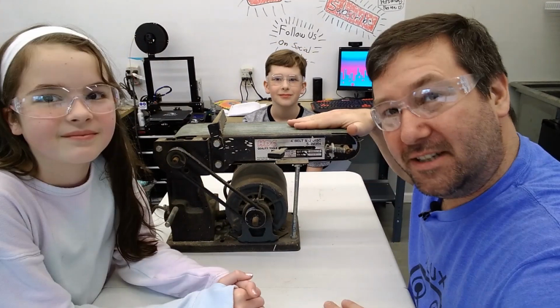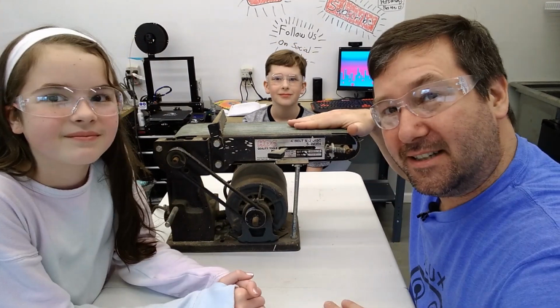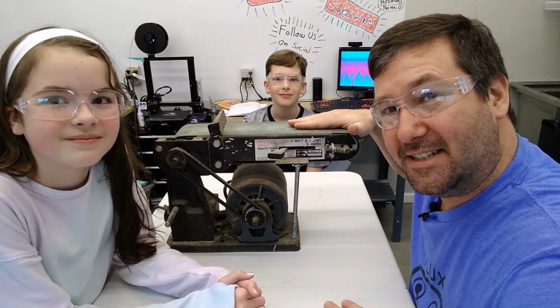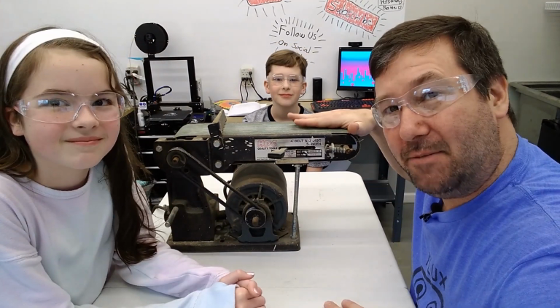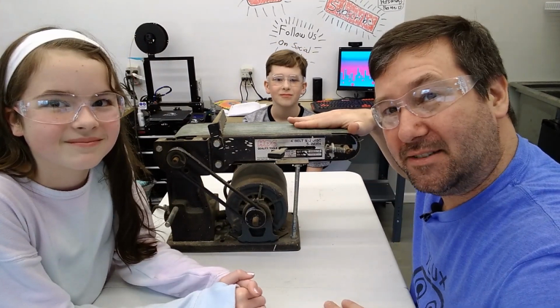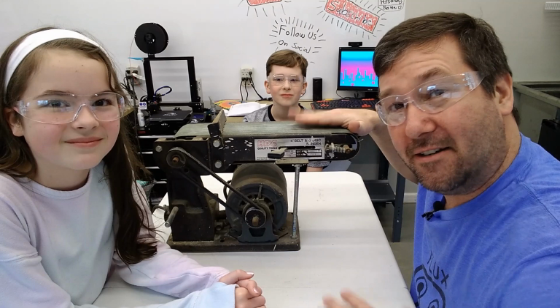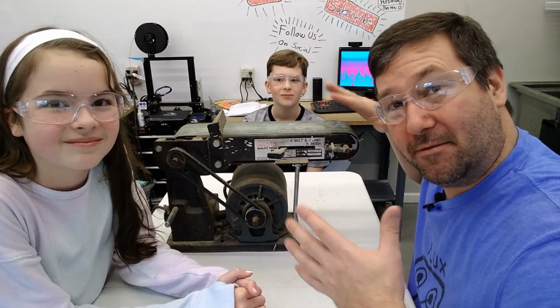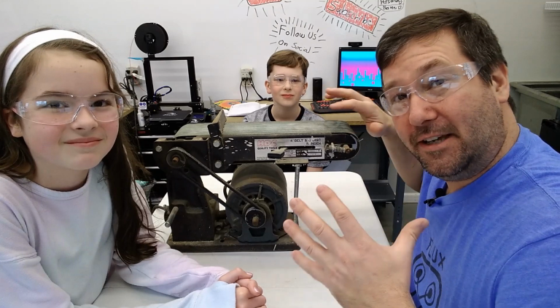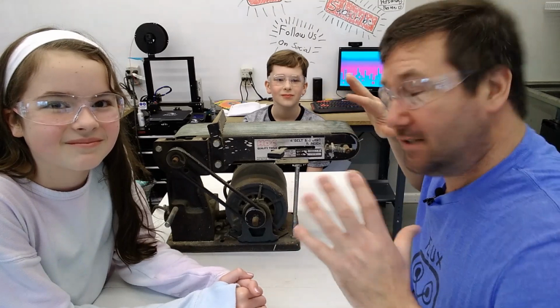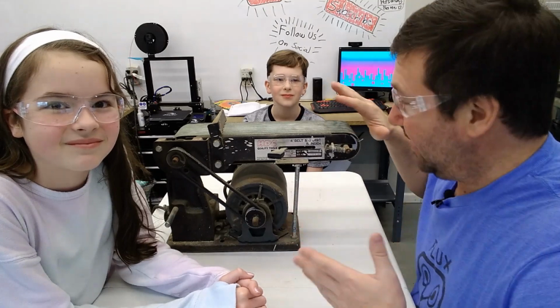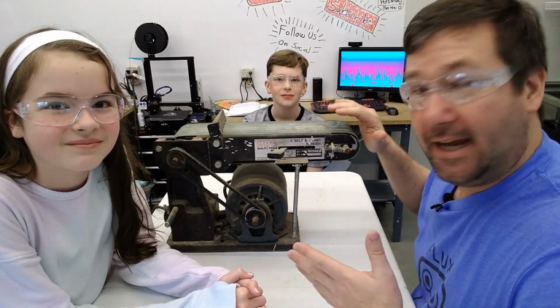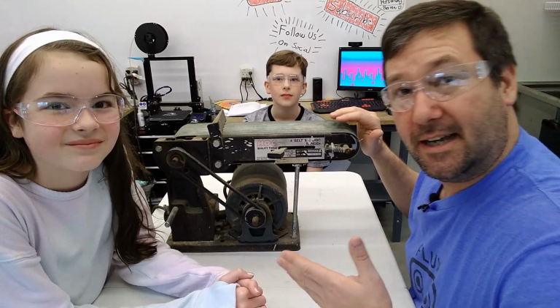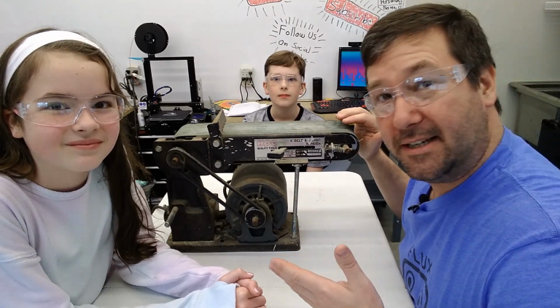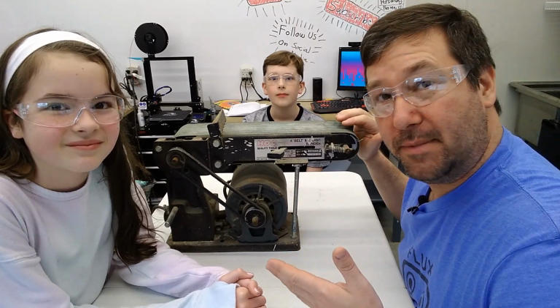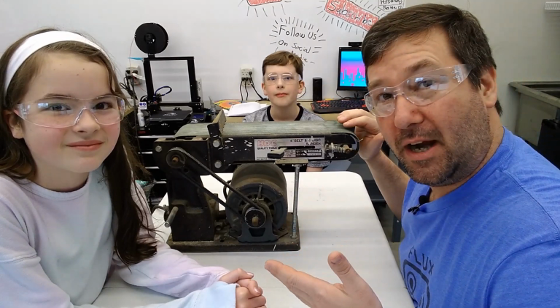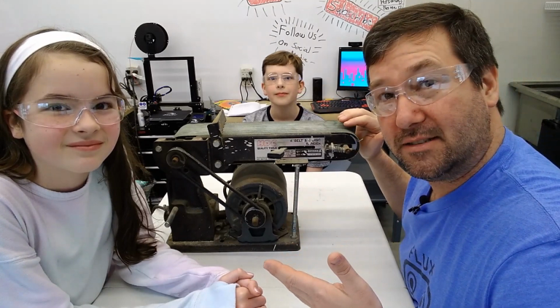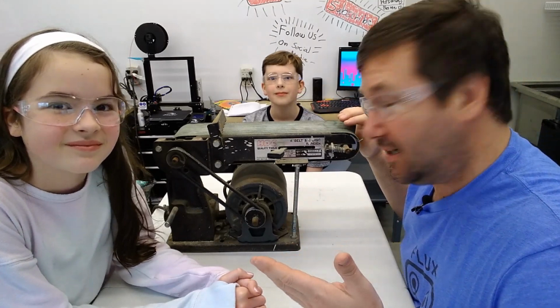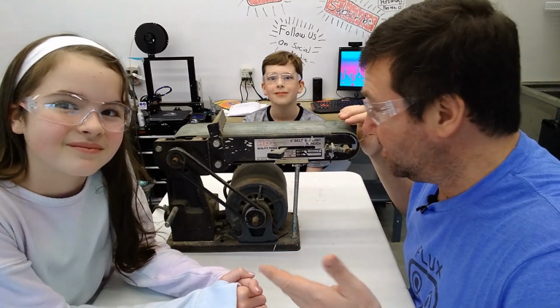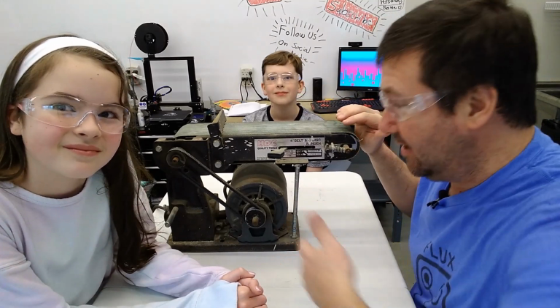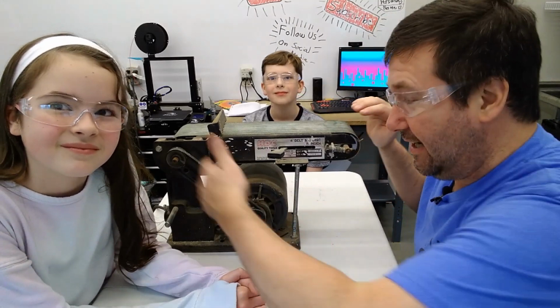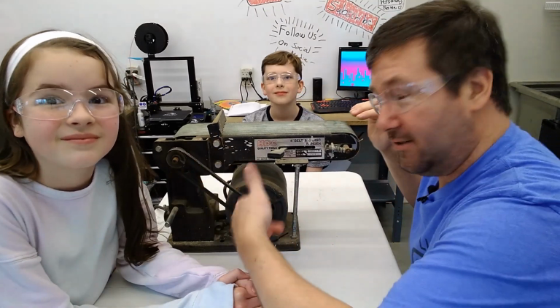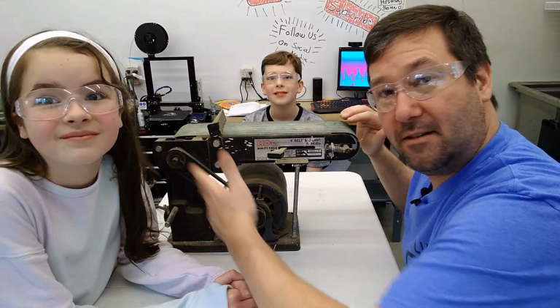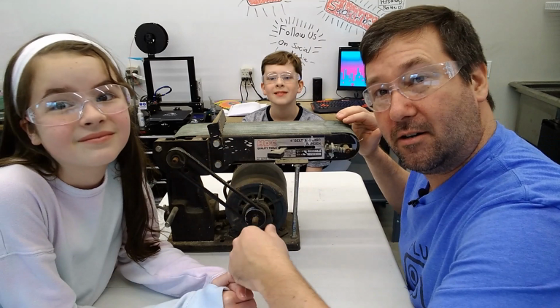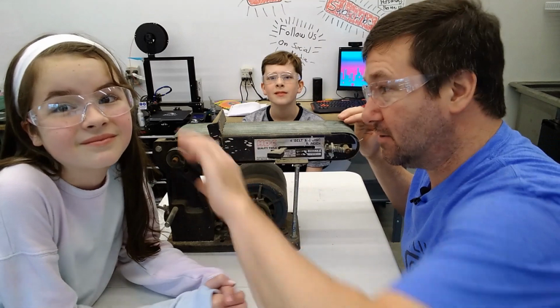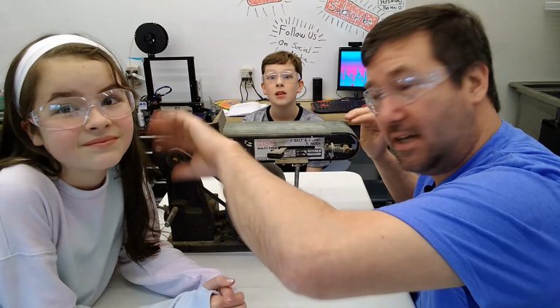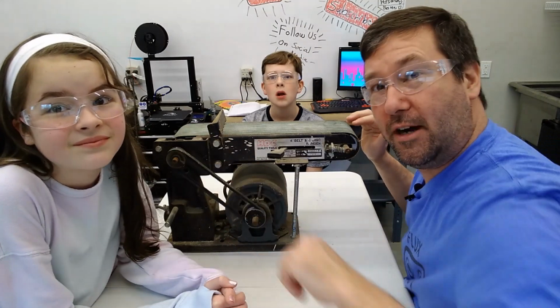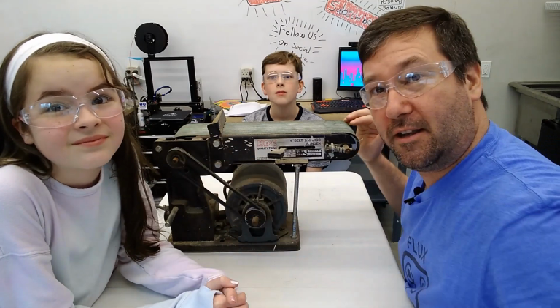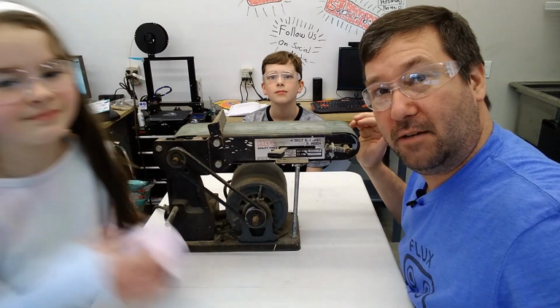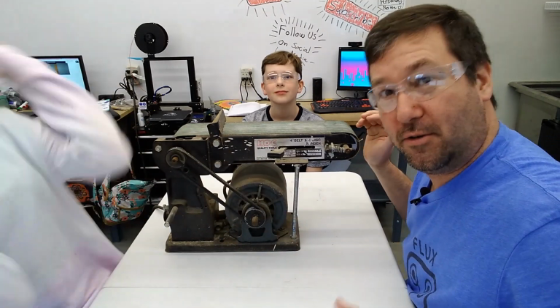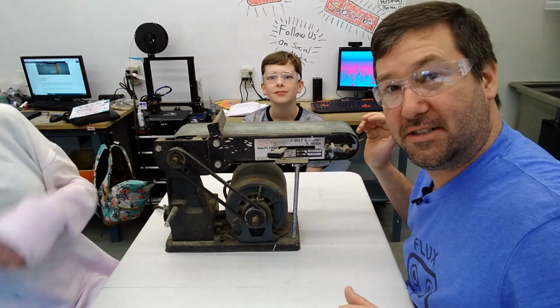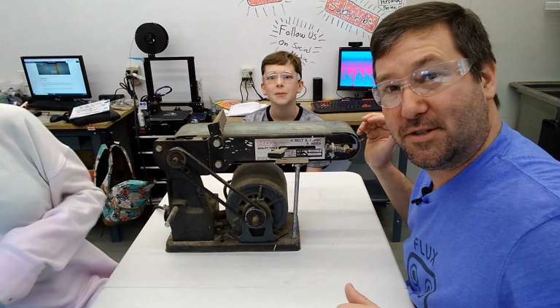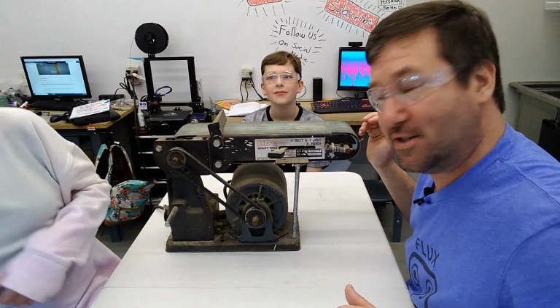This is a nice heavy belt sander, and really this was my dad's — I think it had been around since I was a kid. Yes, there is no guard. Wendell's gonna keep her hair out of the way of it during this demonstration.